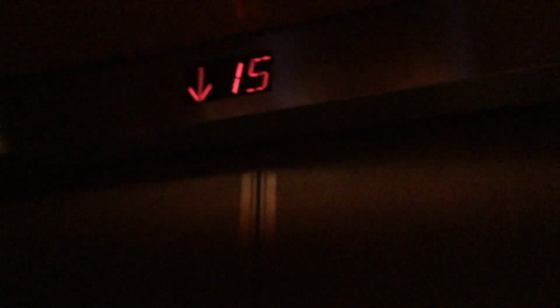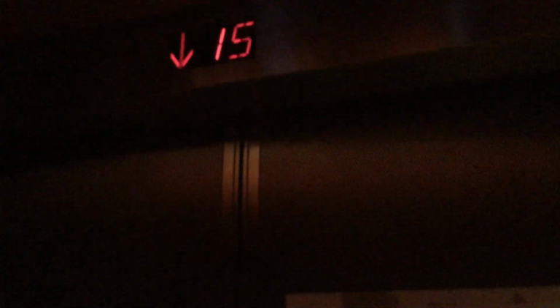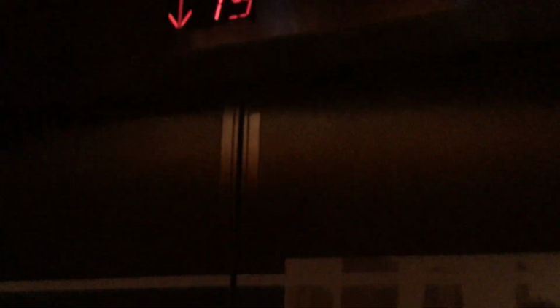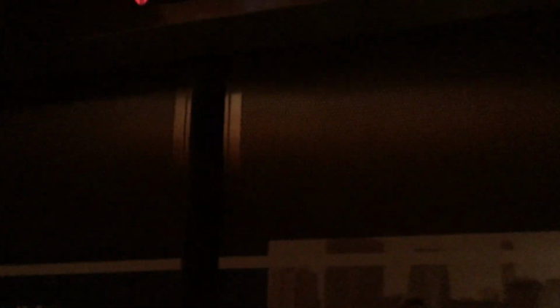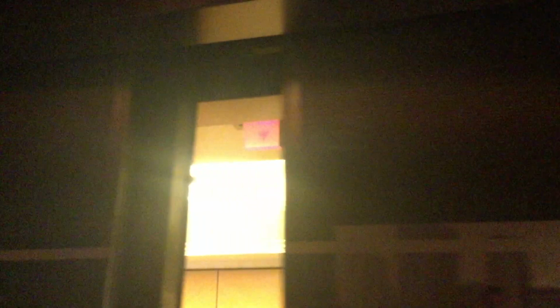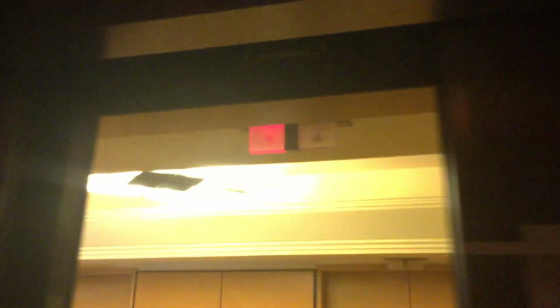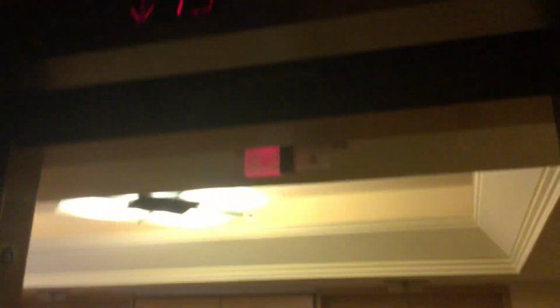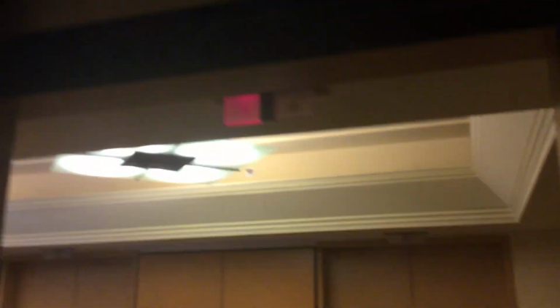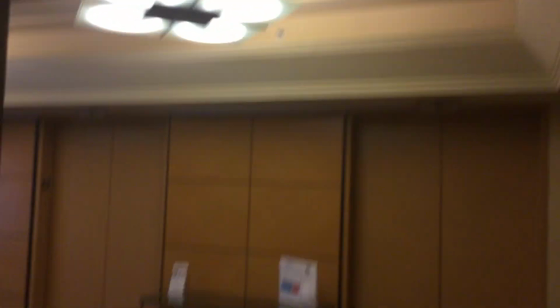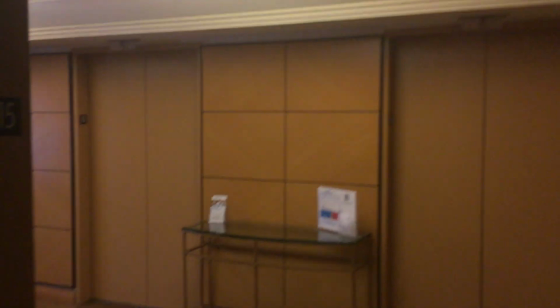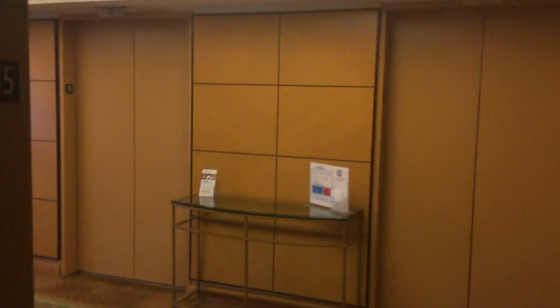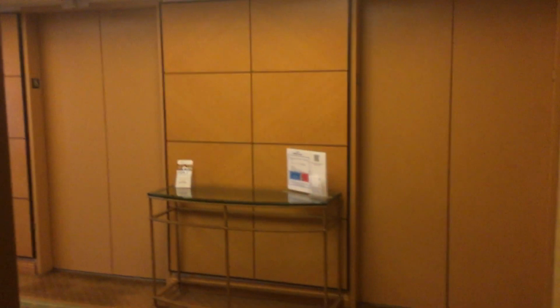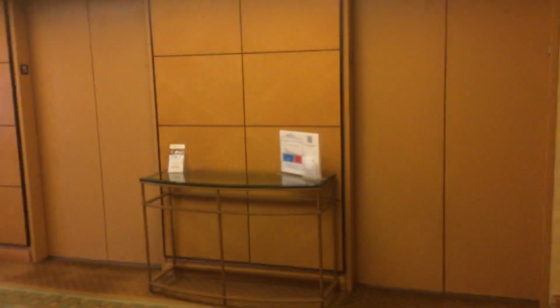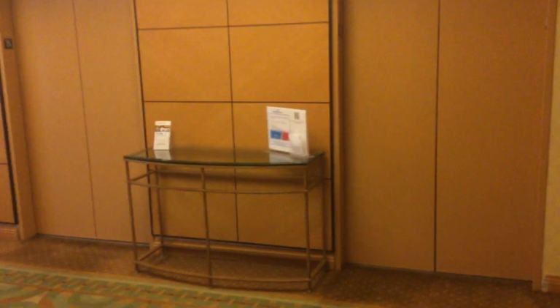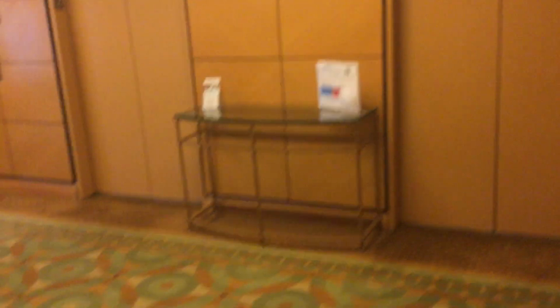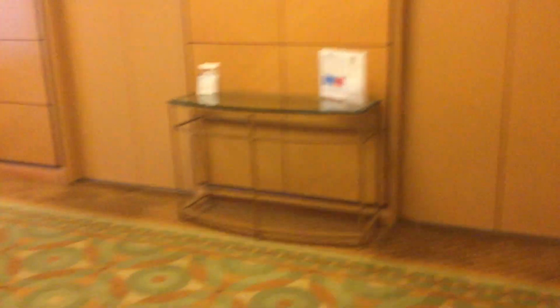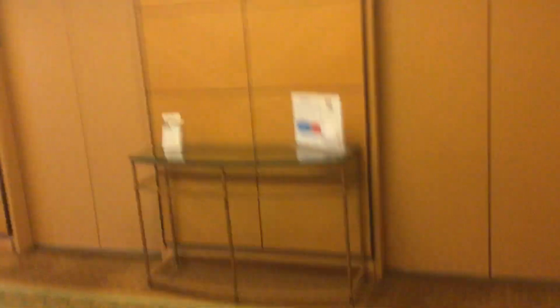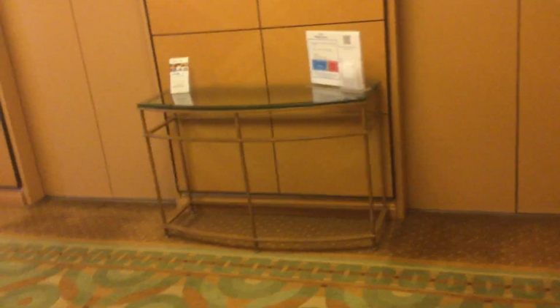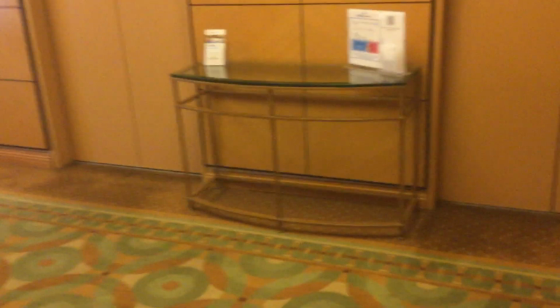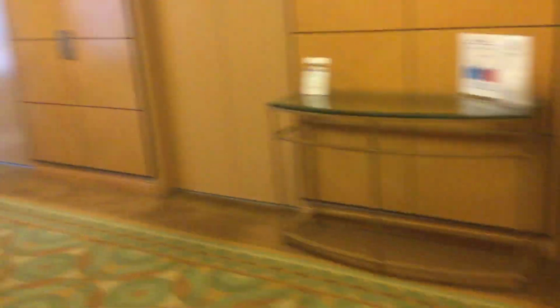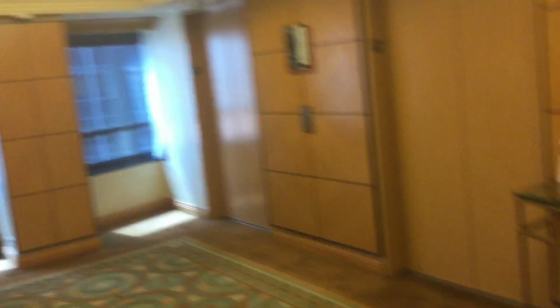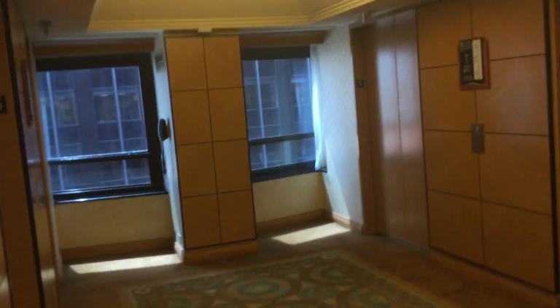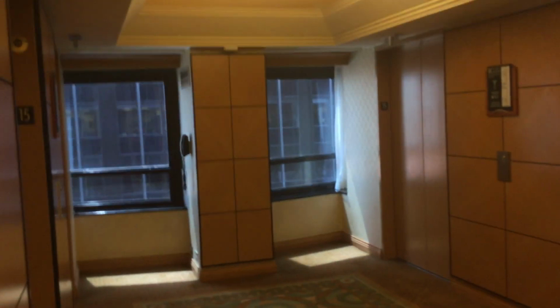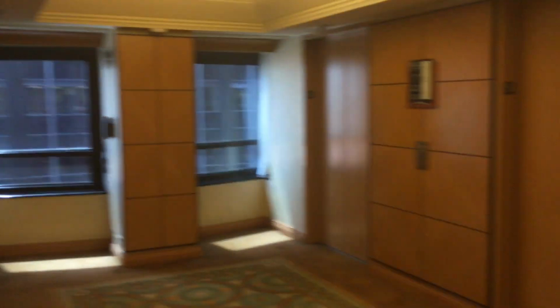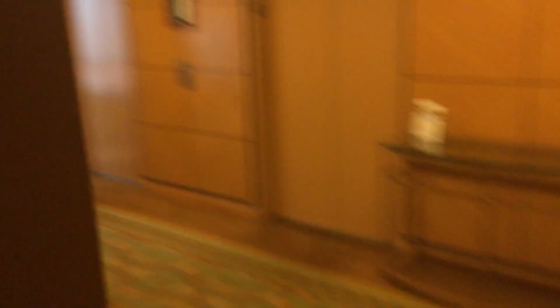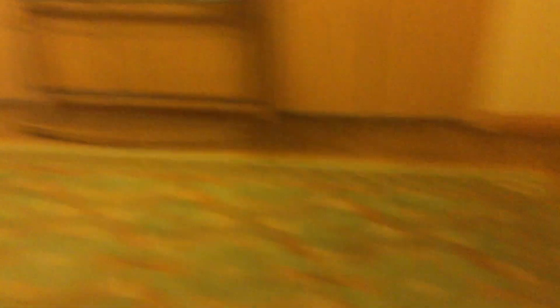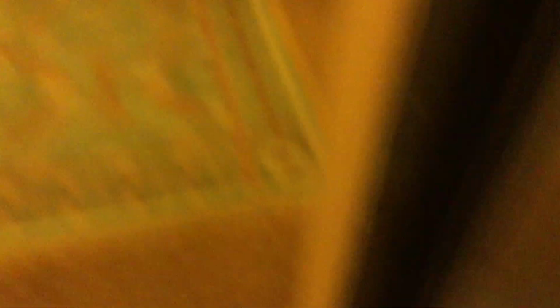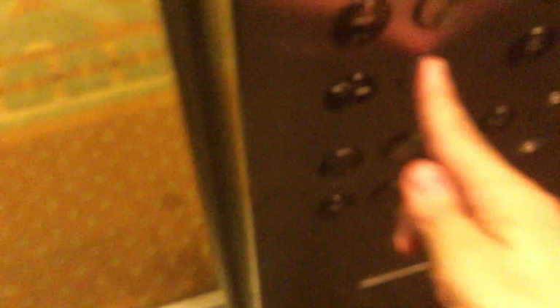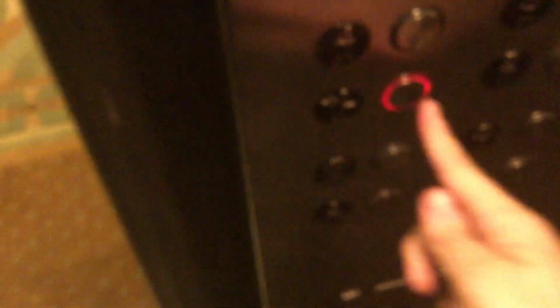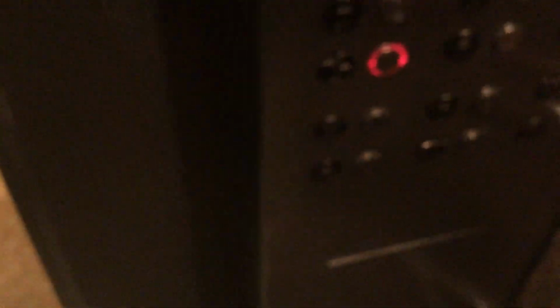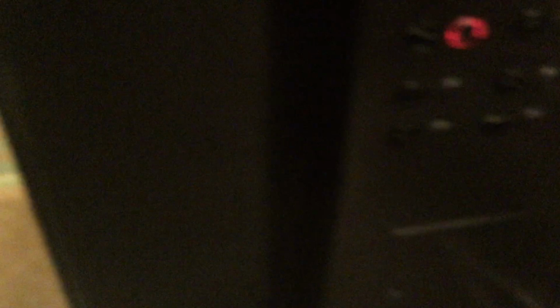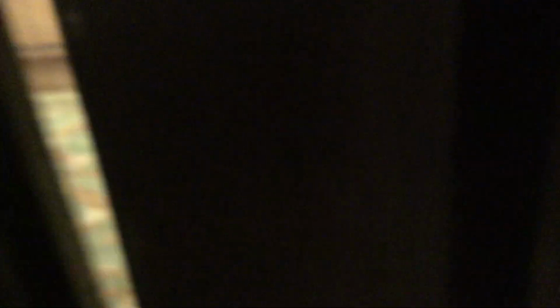Here on the 15th floor. We'll get a view out here — a quick view here. Let's go back down to the lobby.